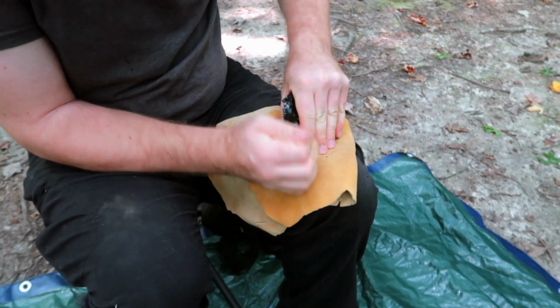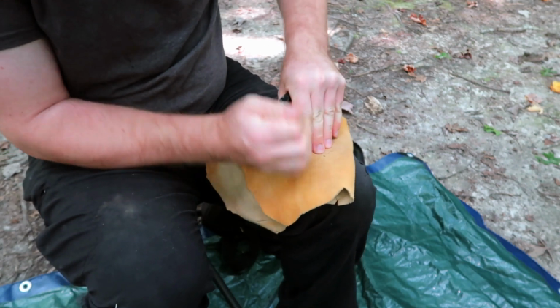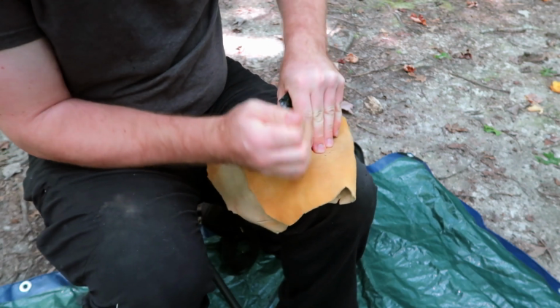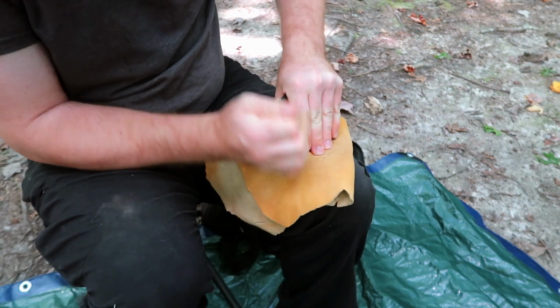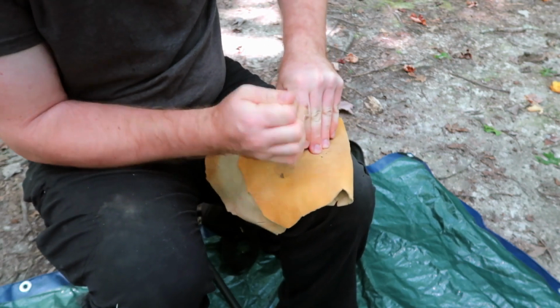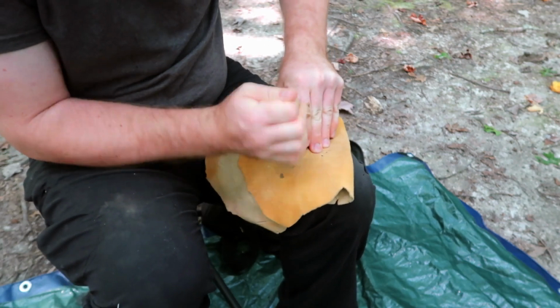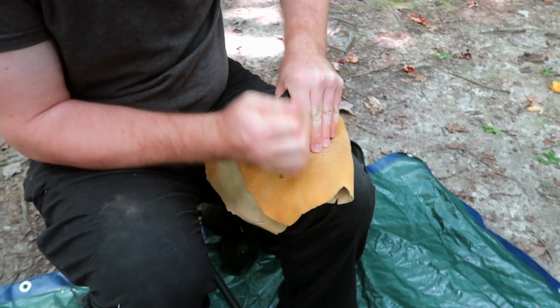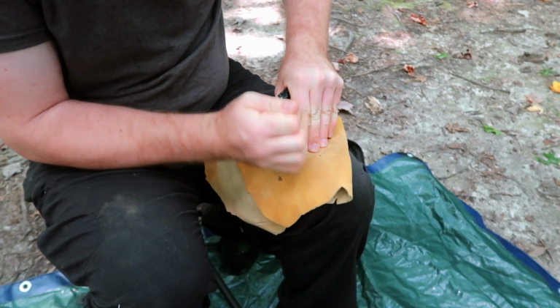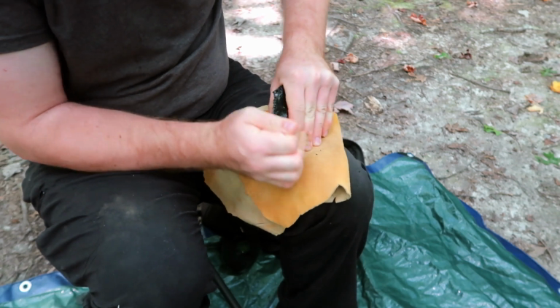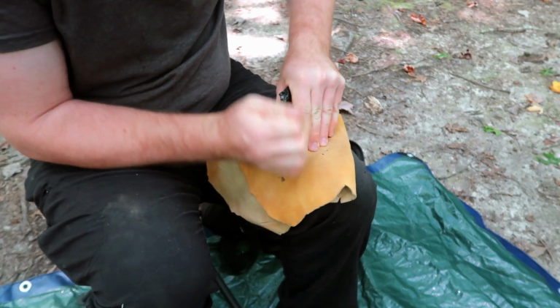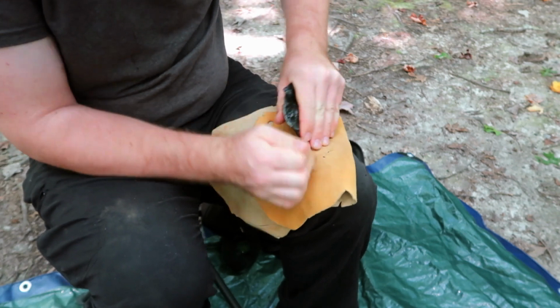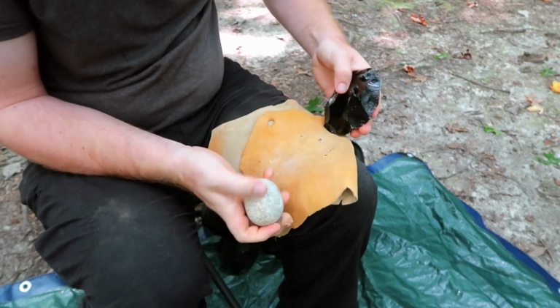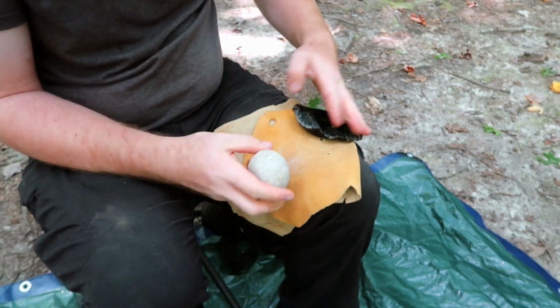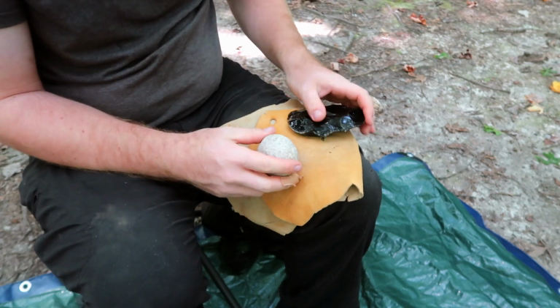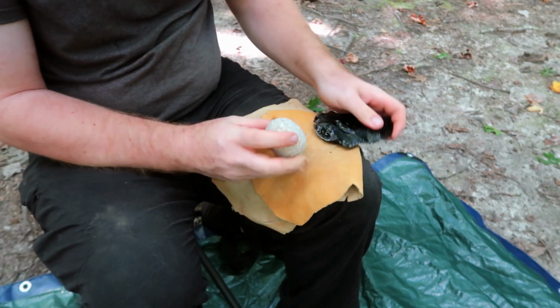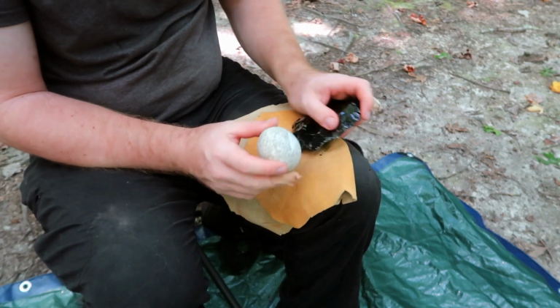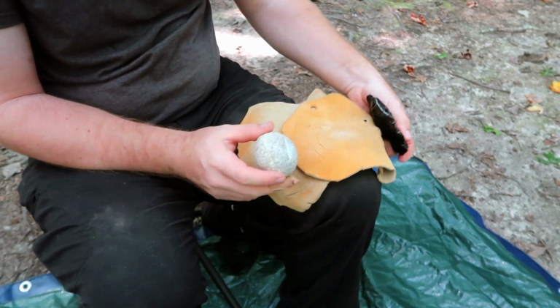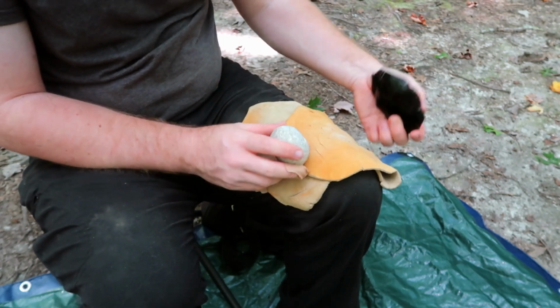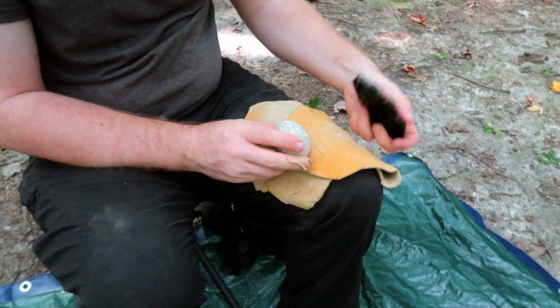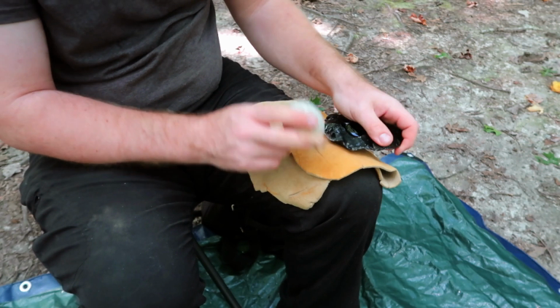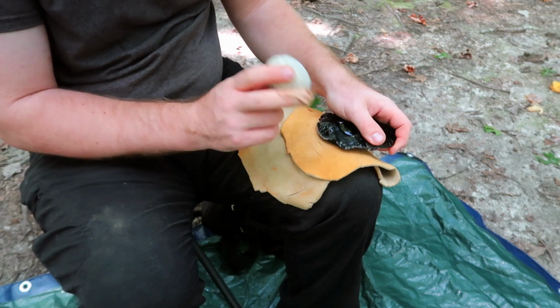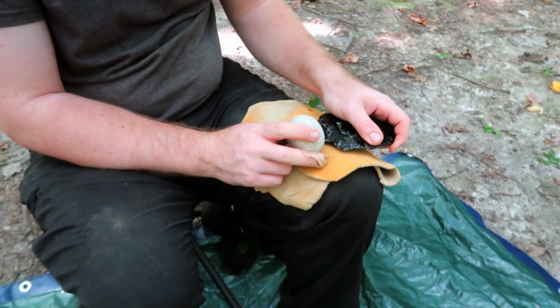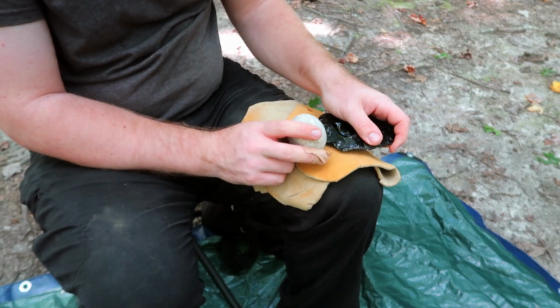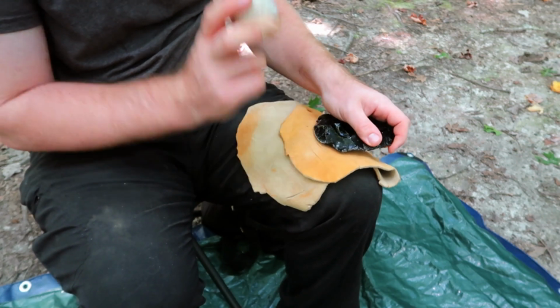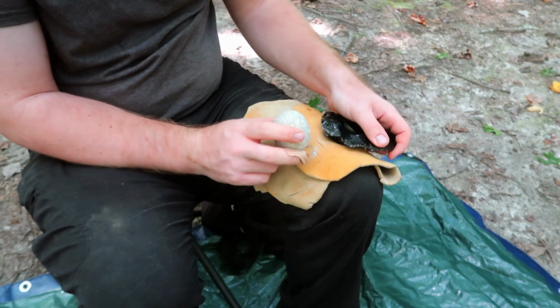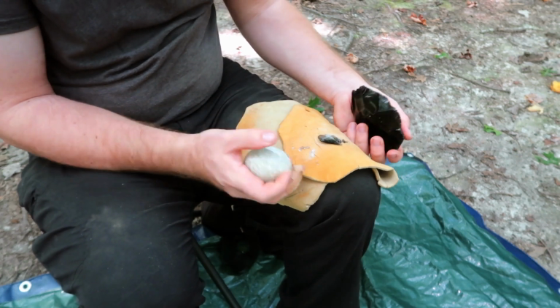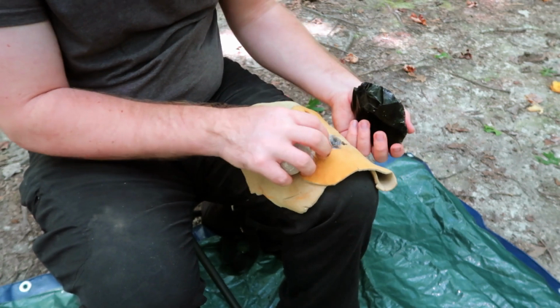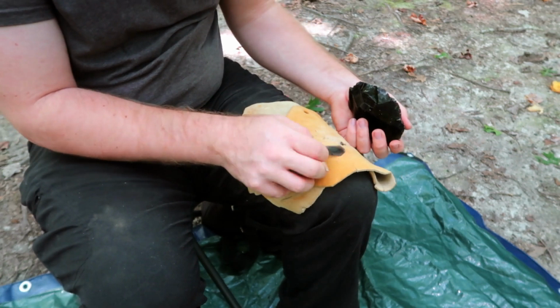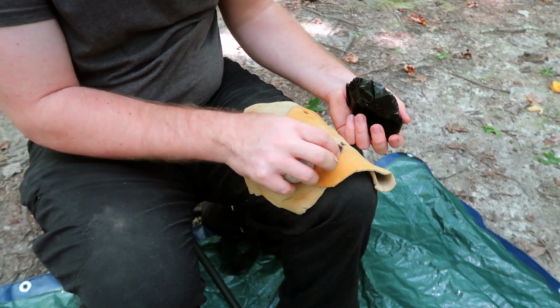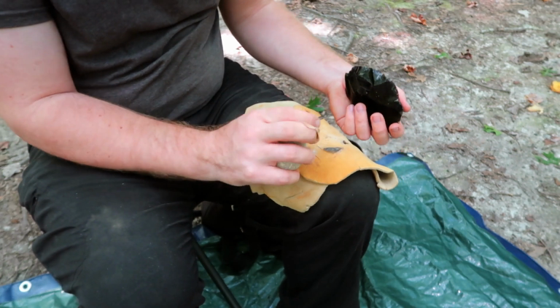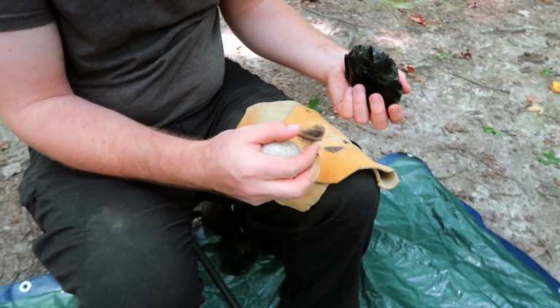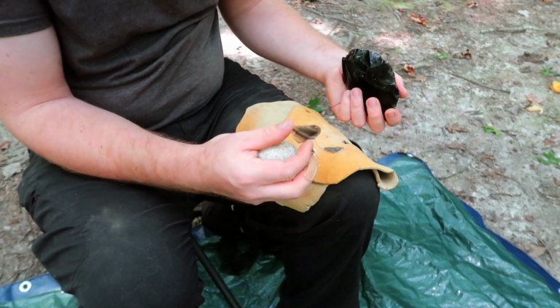In order to understand what materials and motions form specific patterns of use-wear, archaeologists use replica stone tools and control experiments to form use-wear which can be compared to artifacts.